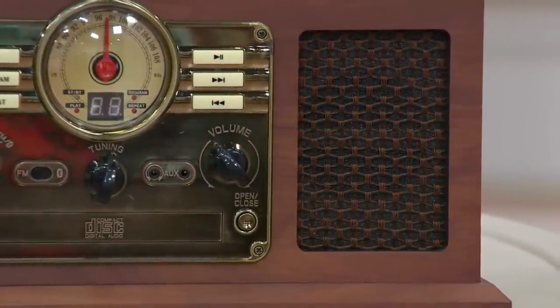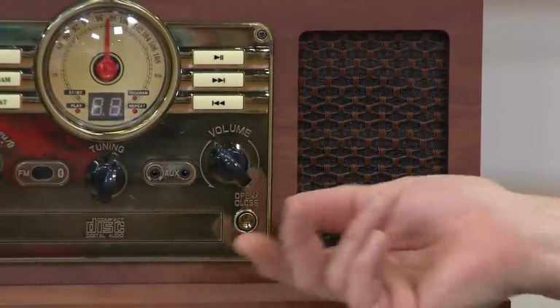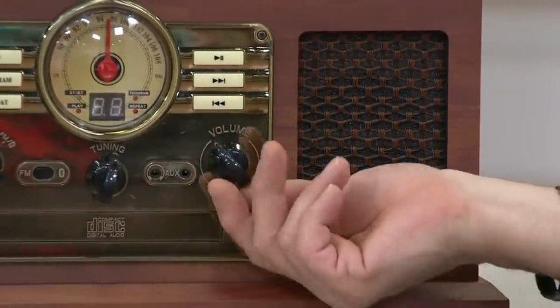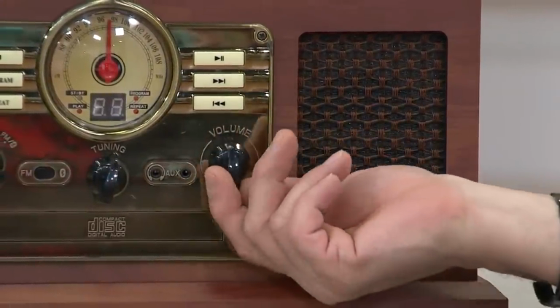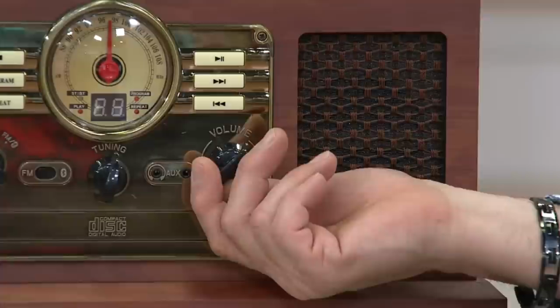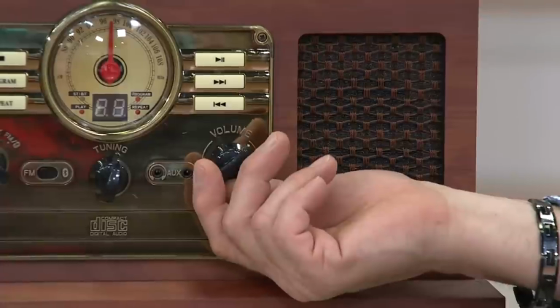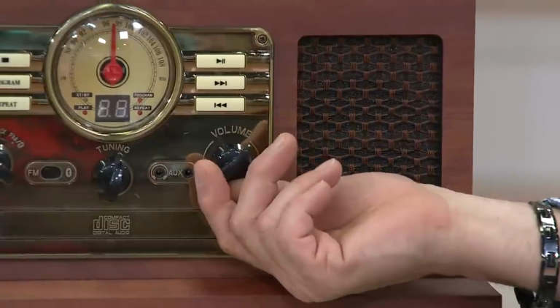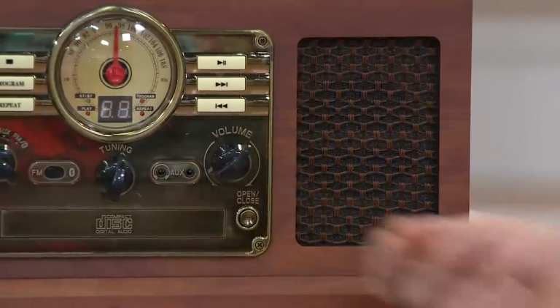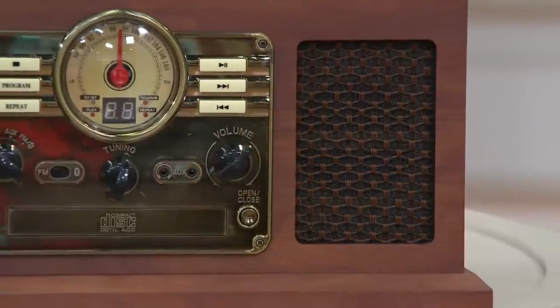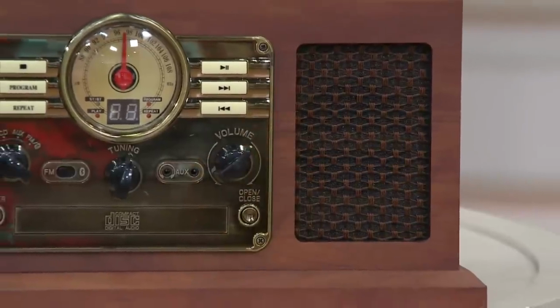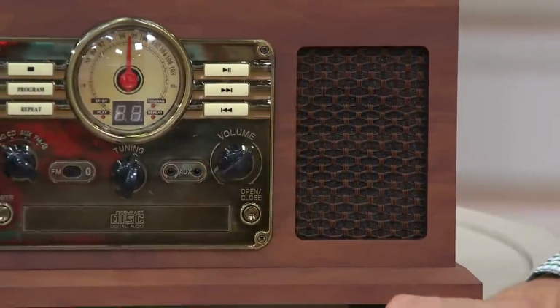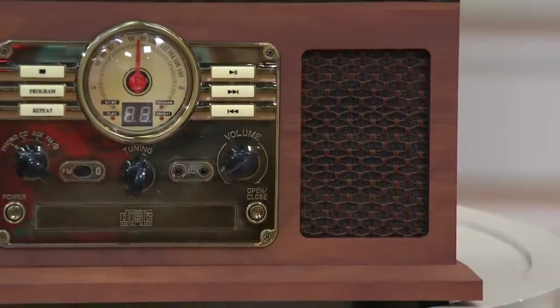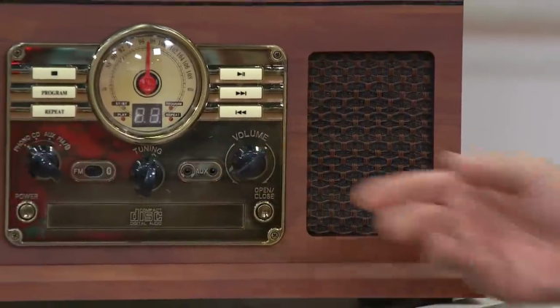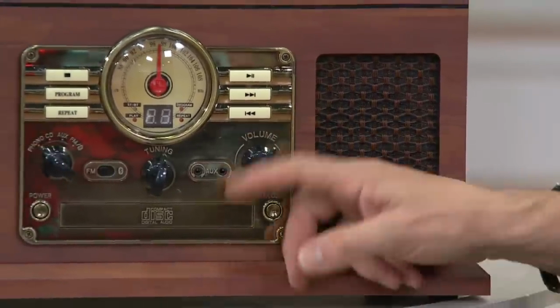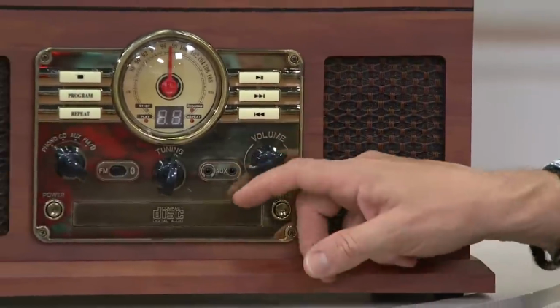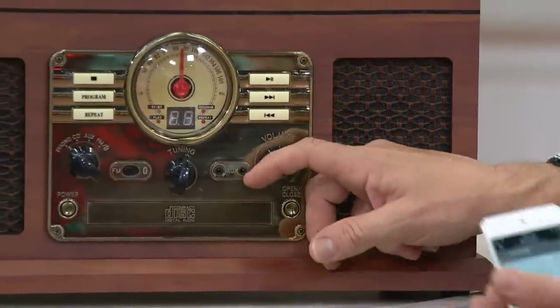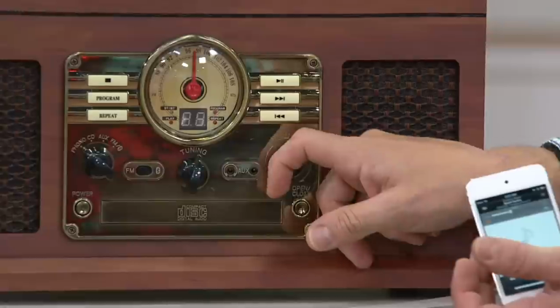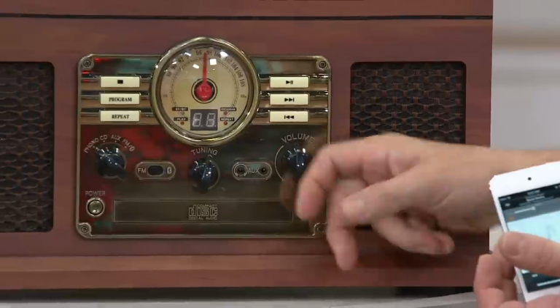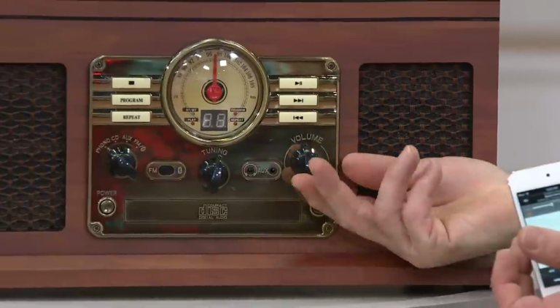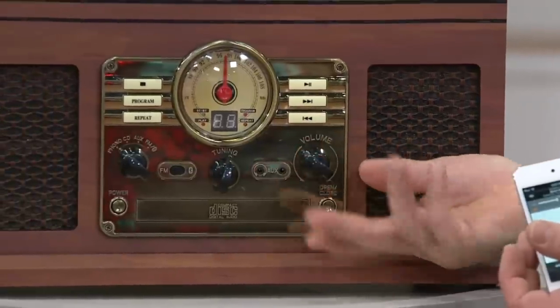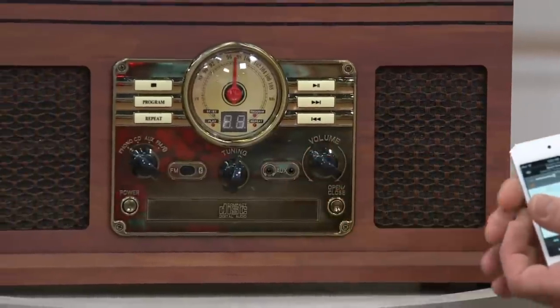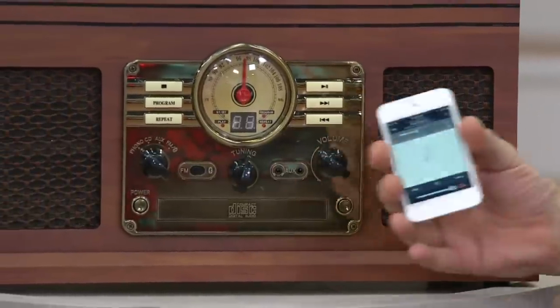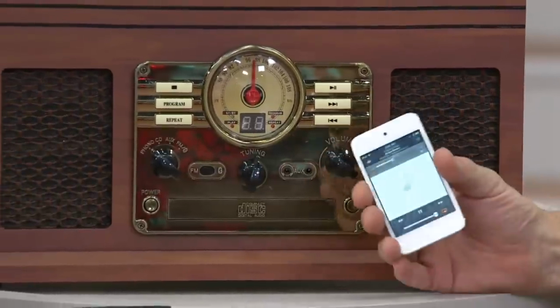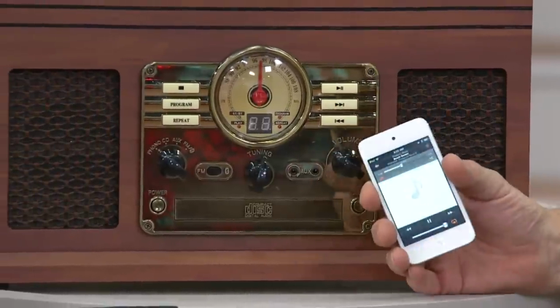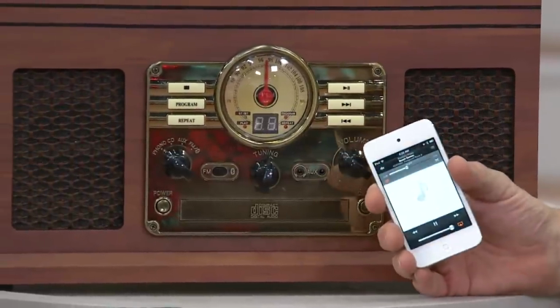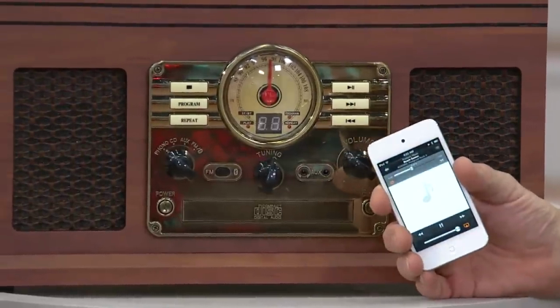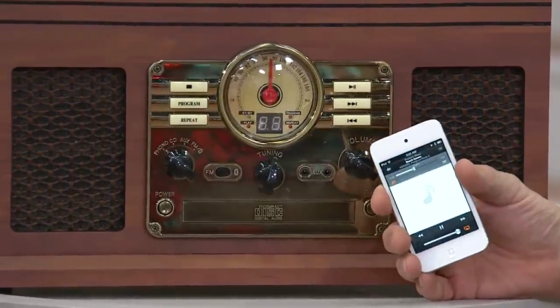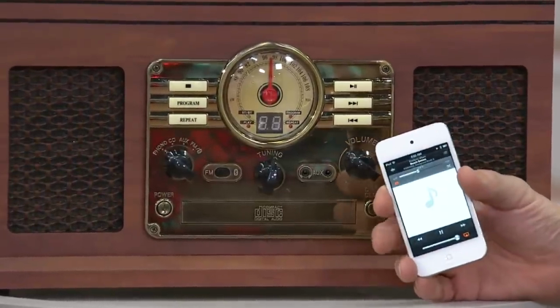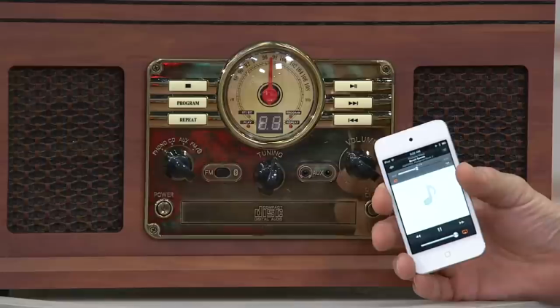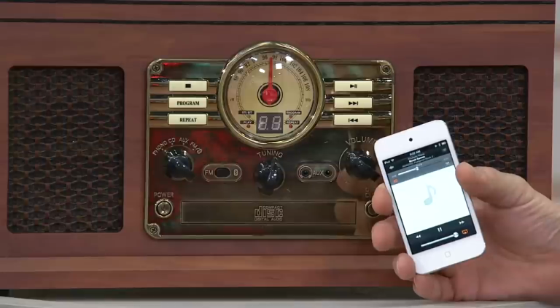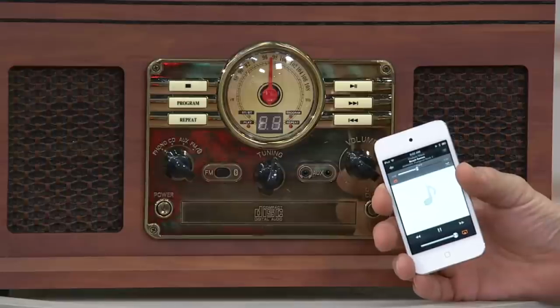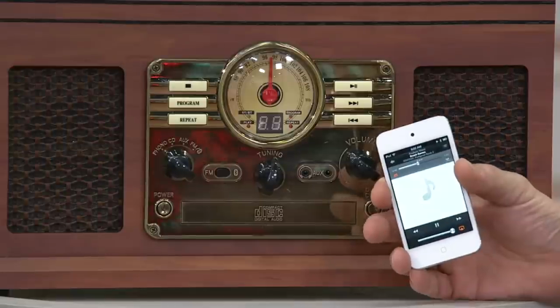And when her grandchildren come over, because it's Bluetooth capable, they can play their music — their CDs, their iPods, whatever. That's how magnificent this is.